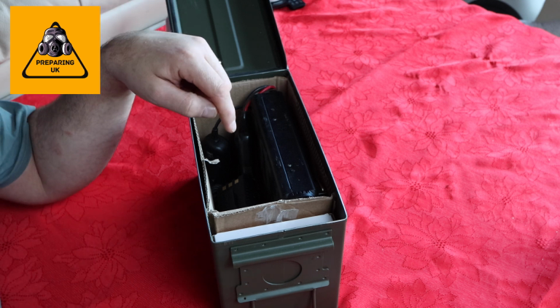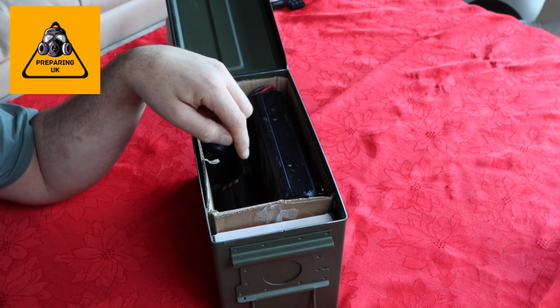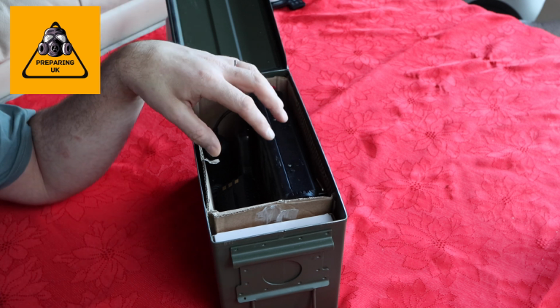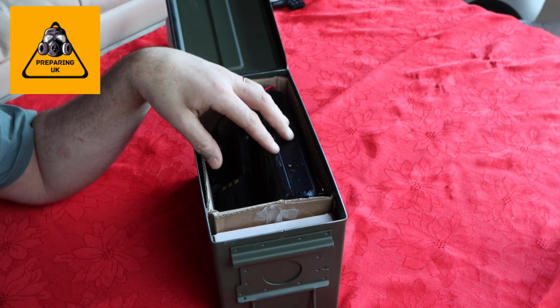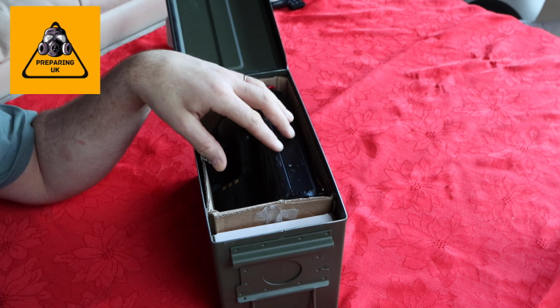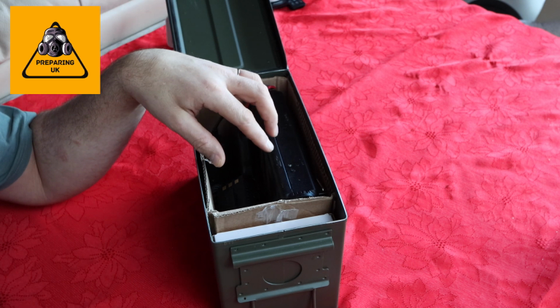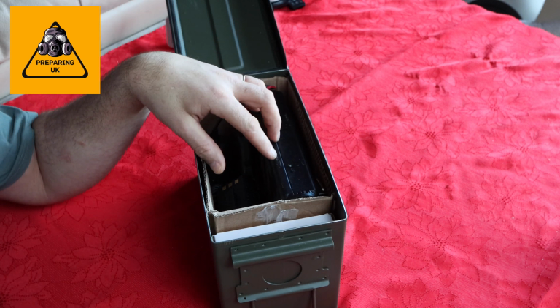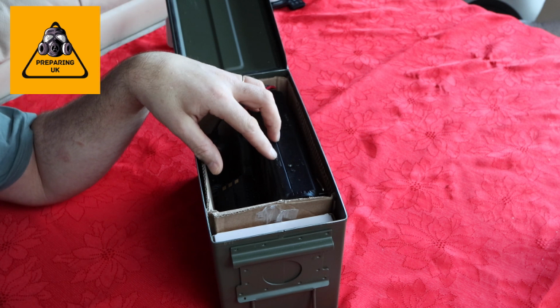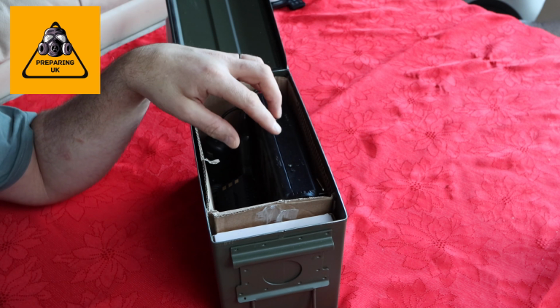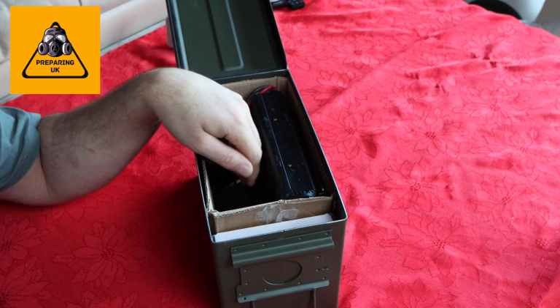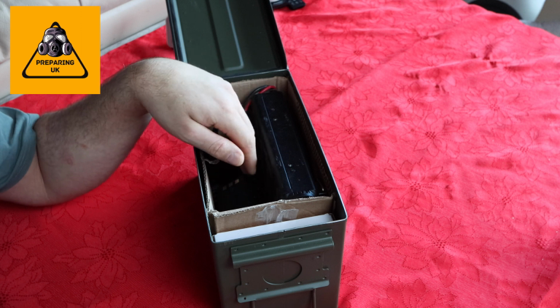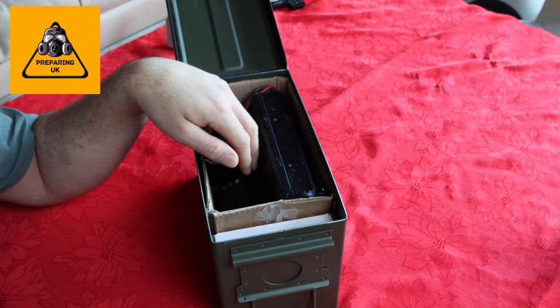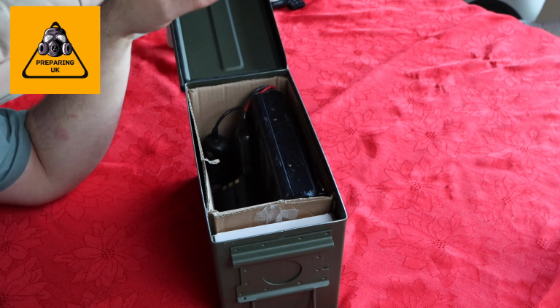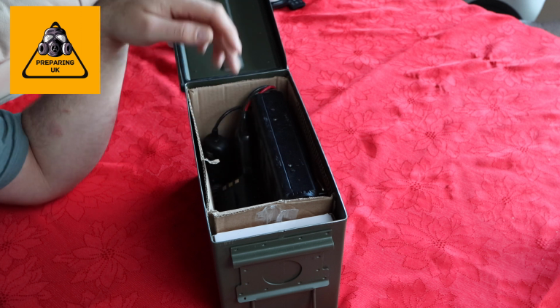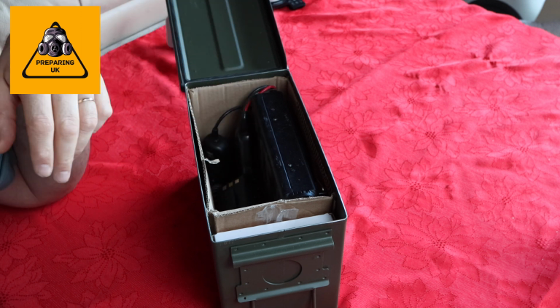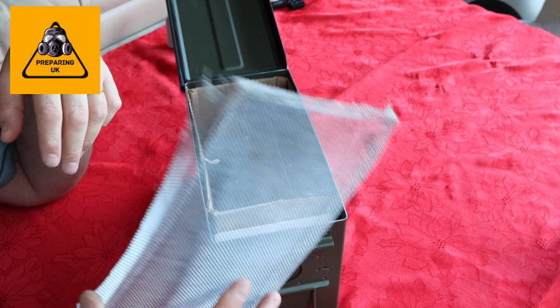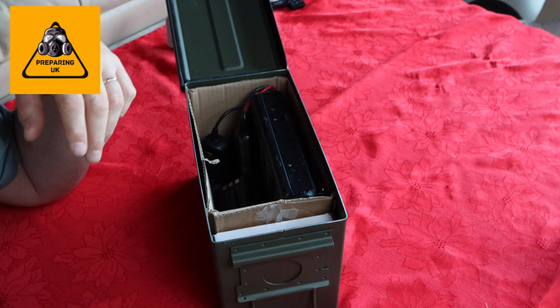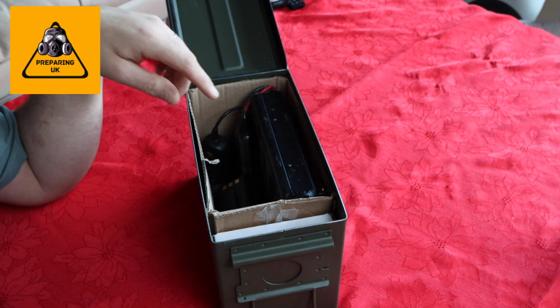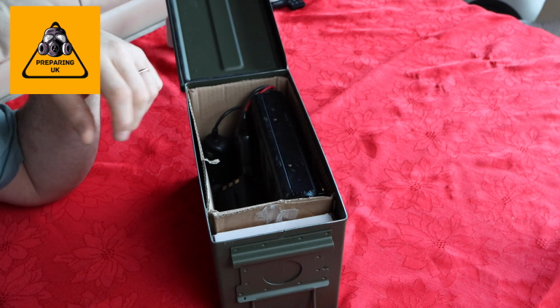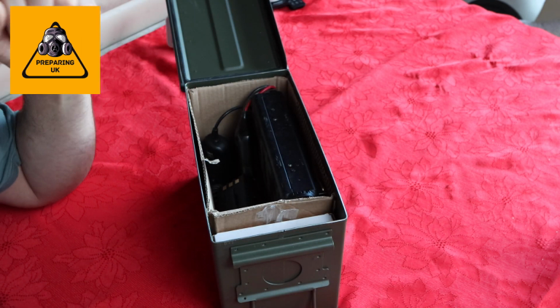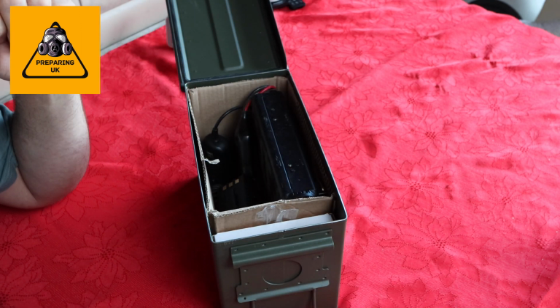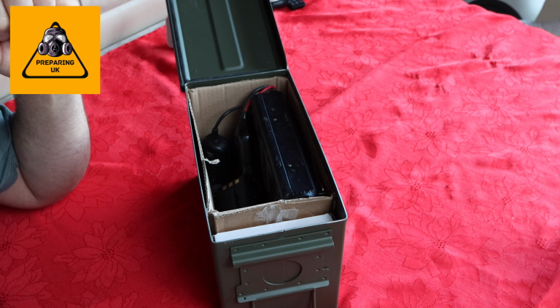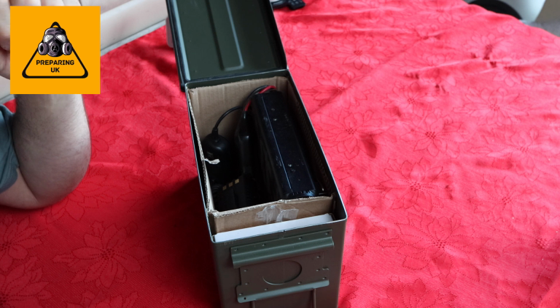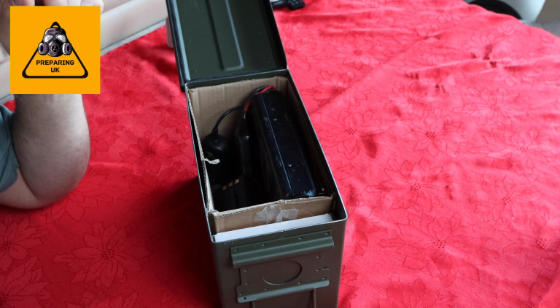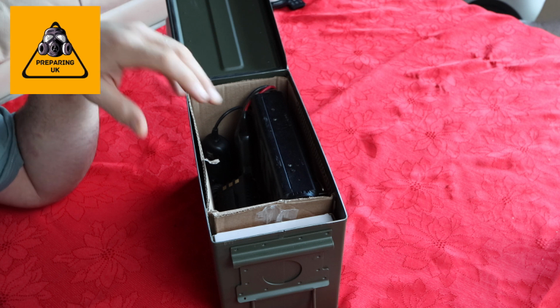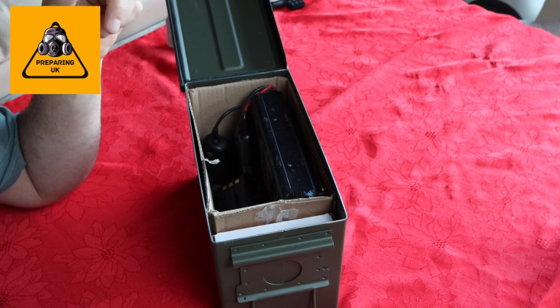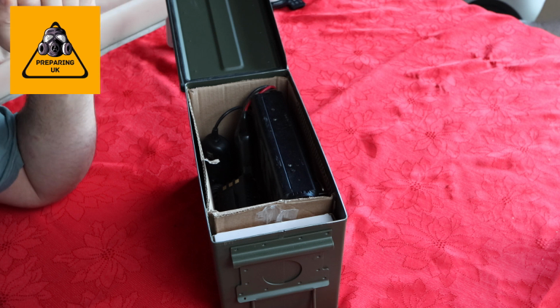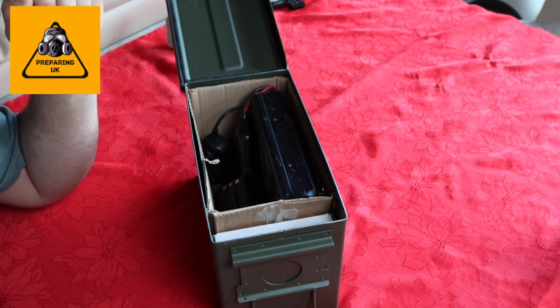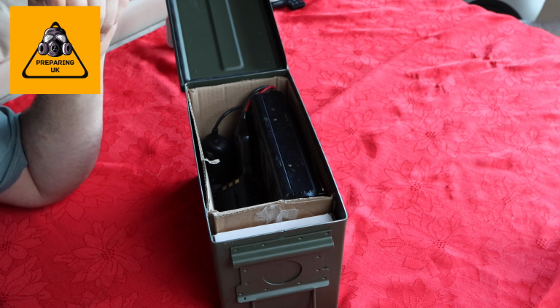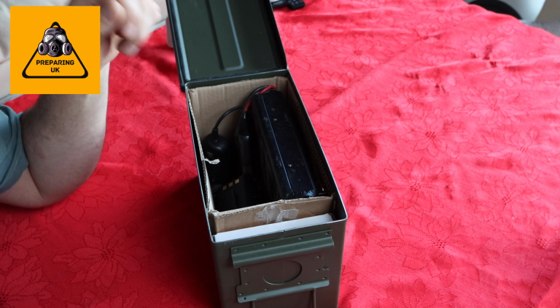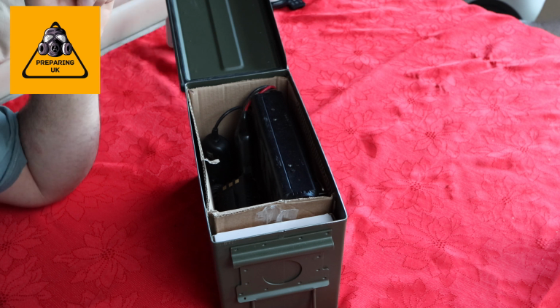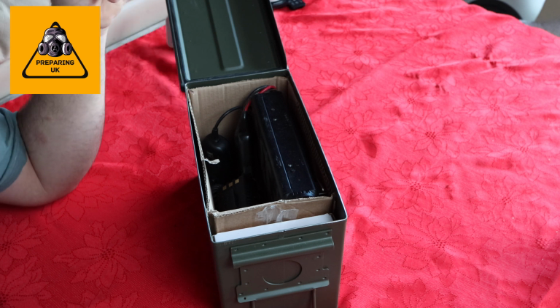To test it — a very easy test. Put your mobile phone in there, shut the lid down without putting the mesh in, and phone it from another phone. Mine rang while it was inside the box.